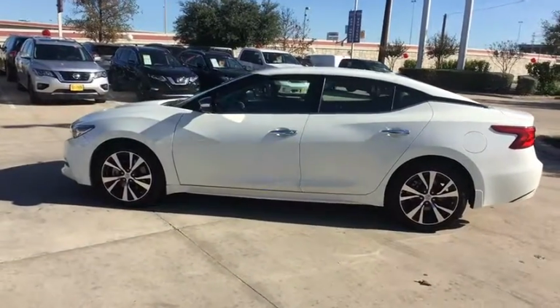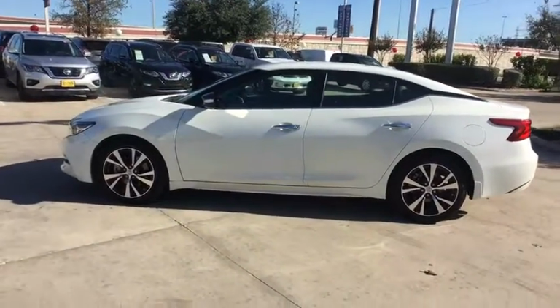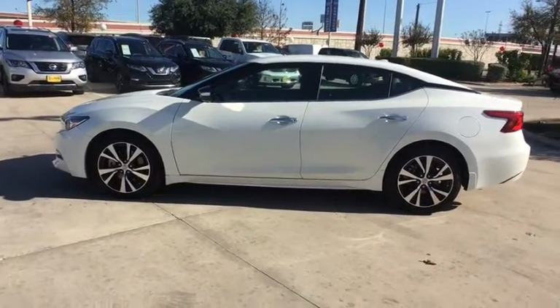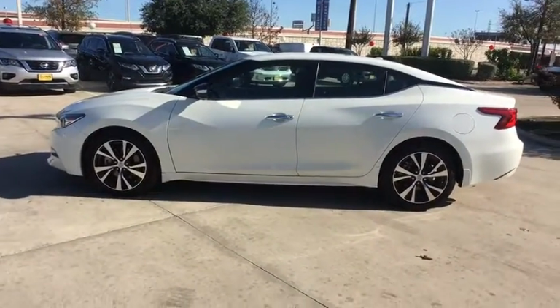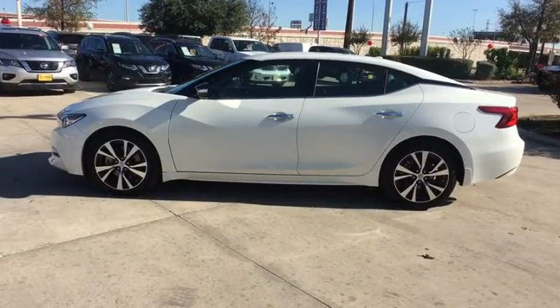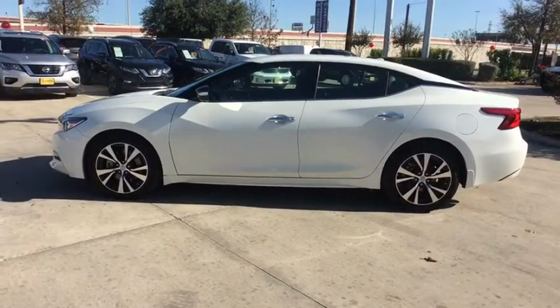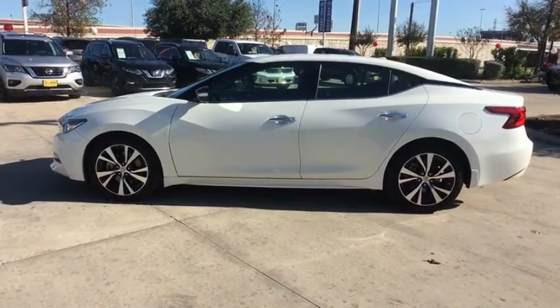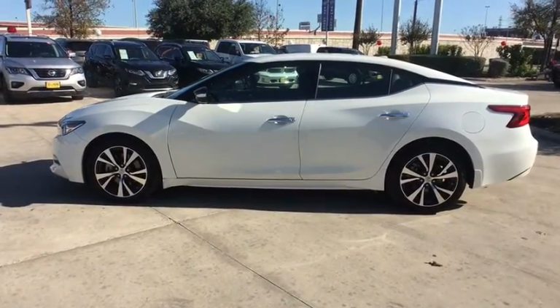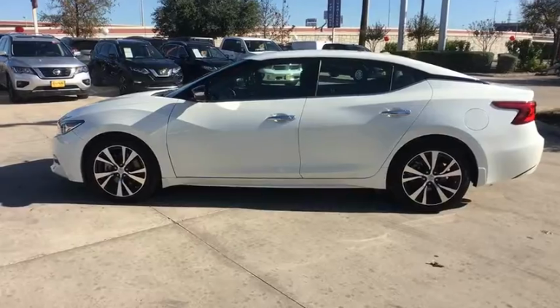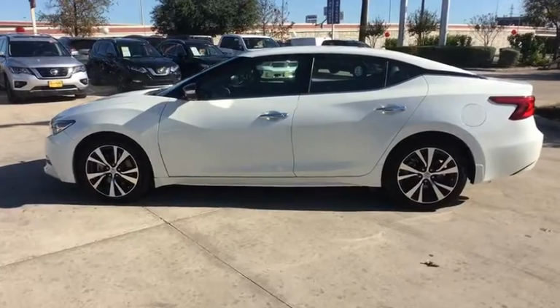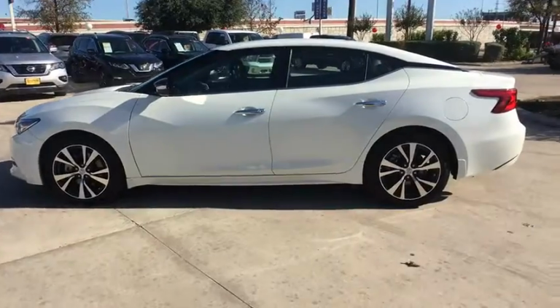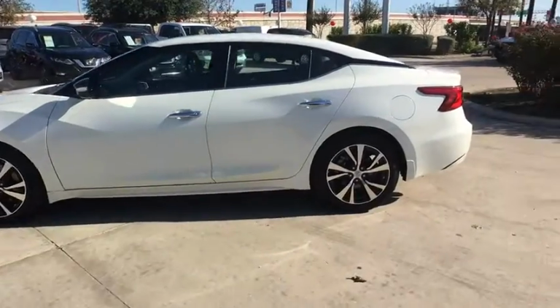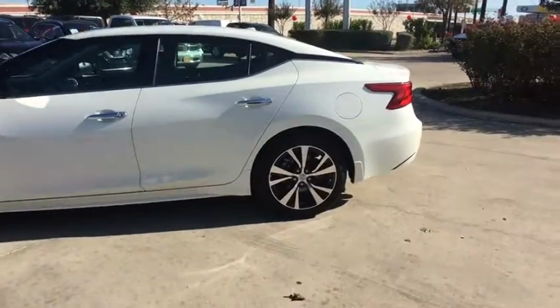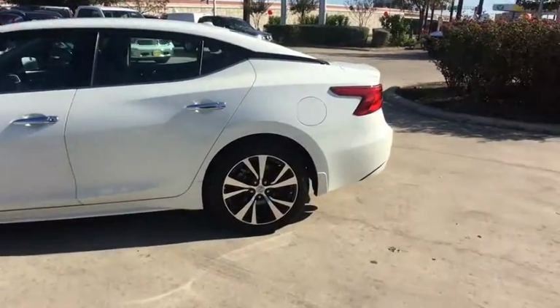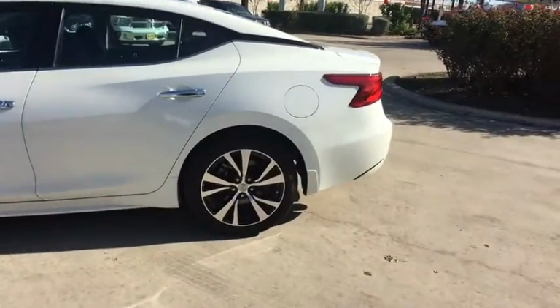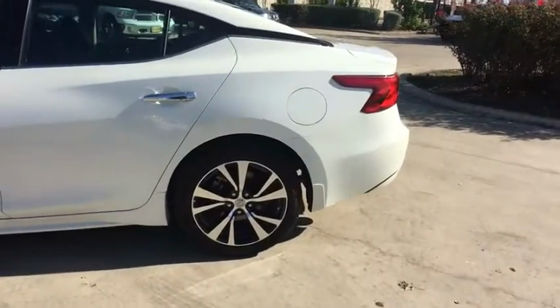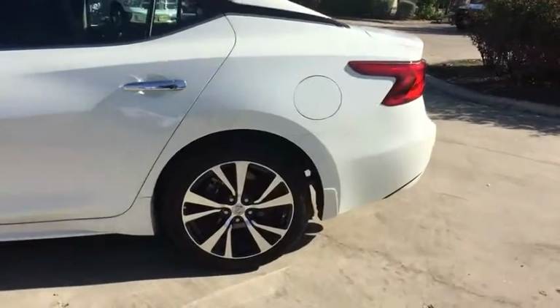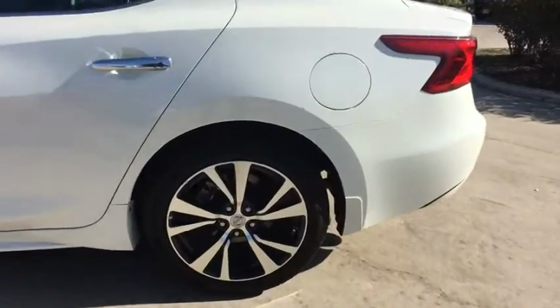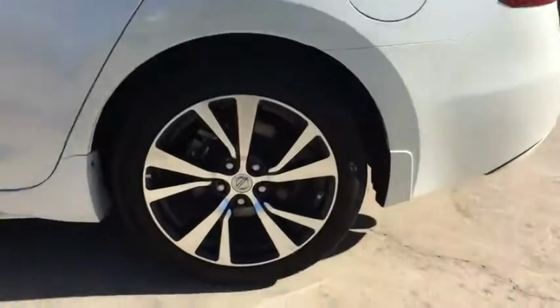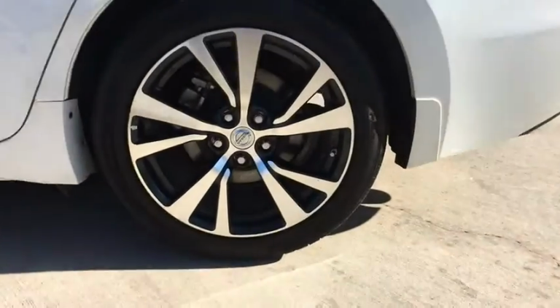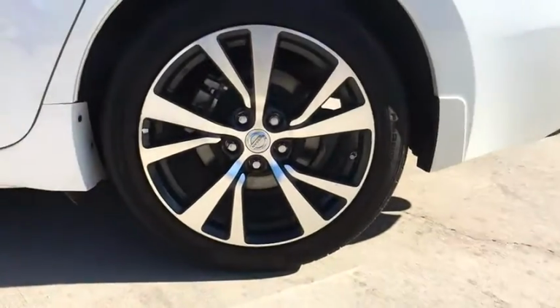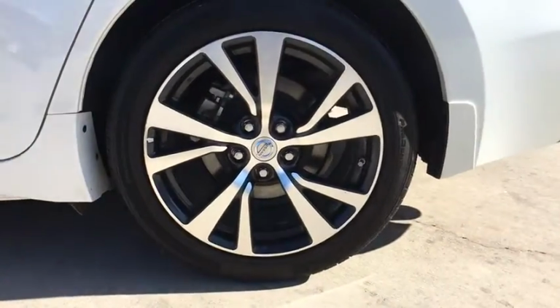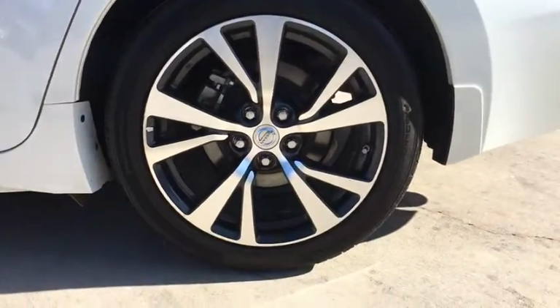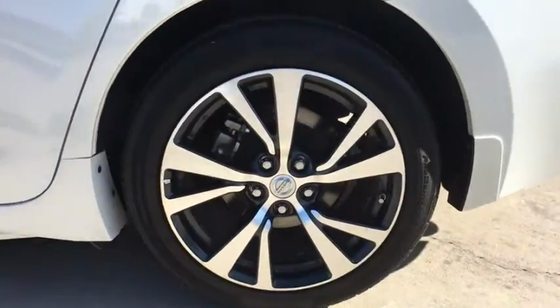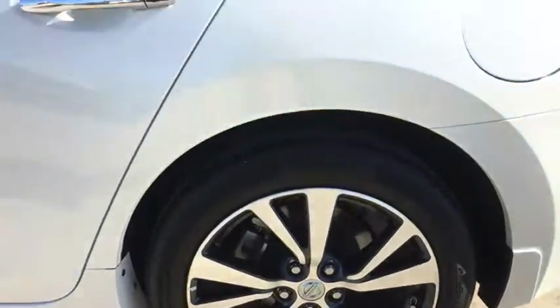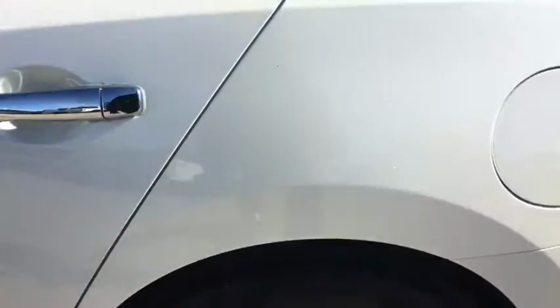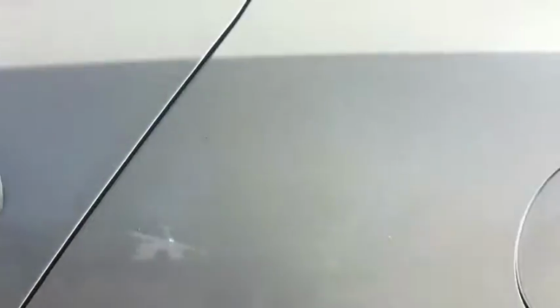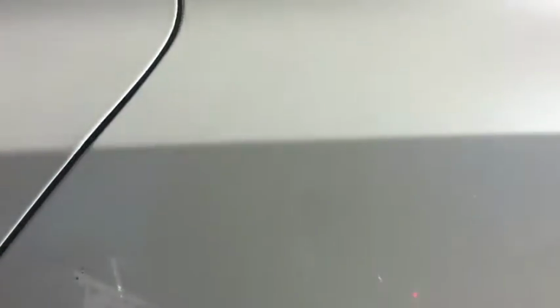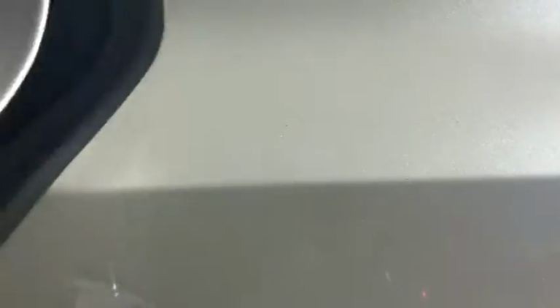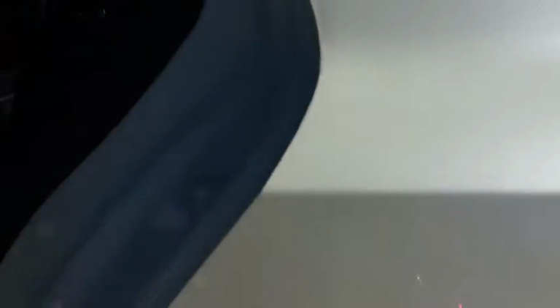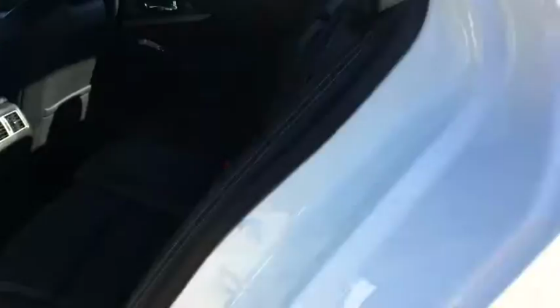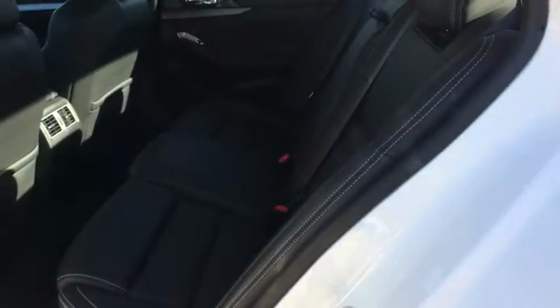This vehicle has less than 20,000 miles. Here are some of this vehicle's great options: backup camera, anti-lock braking system, steering wheel audio controls.